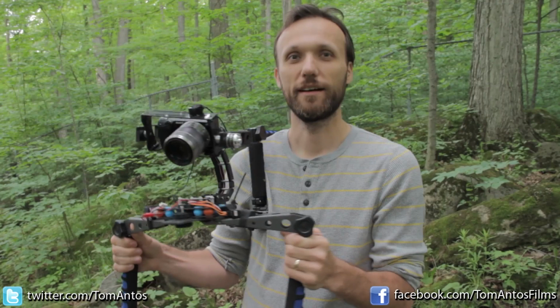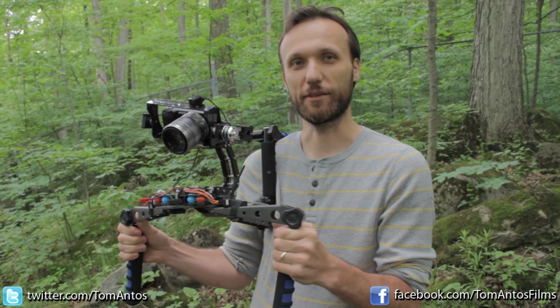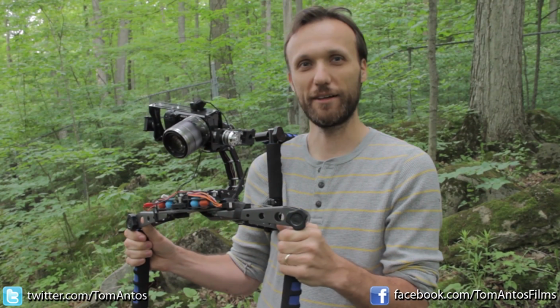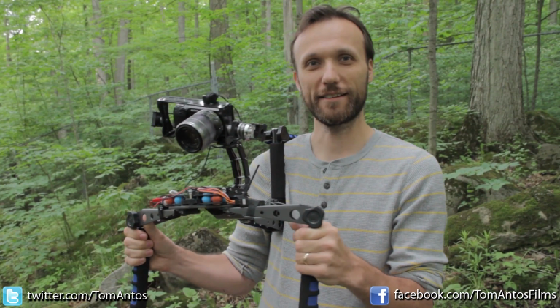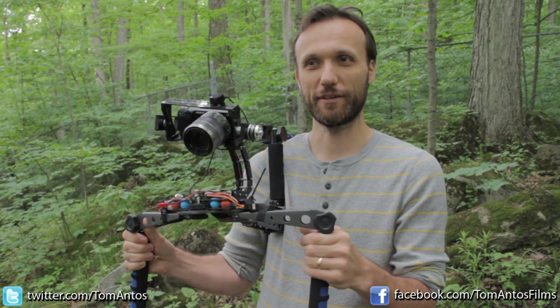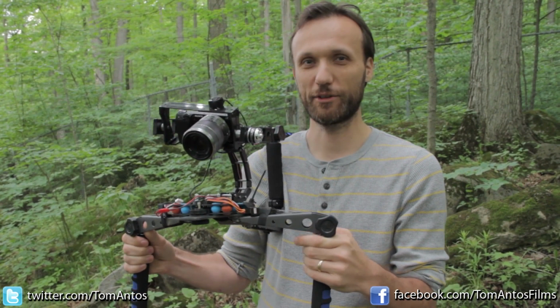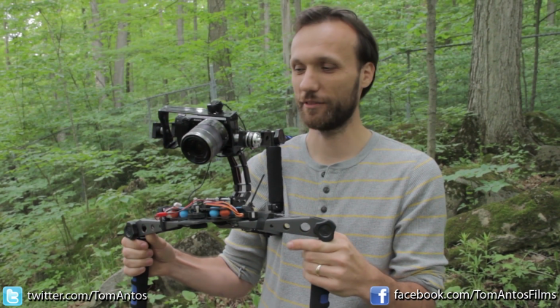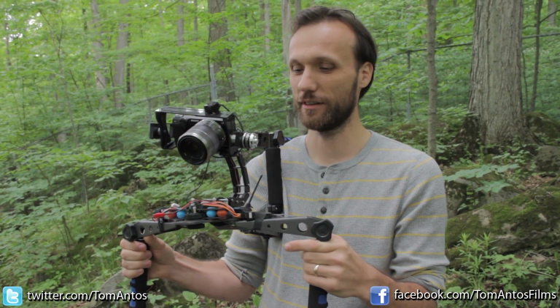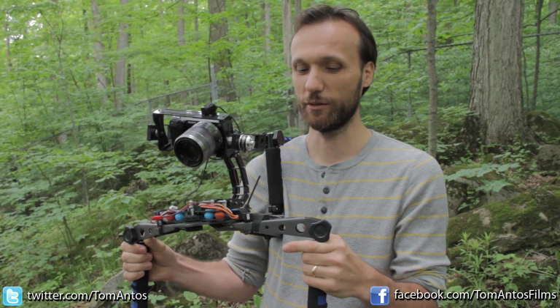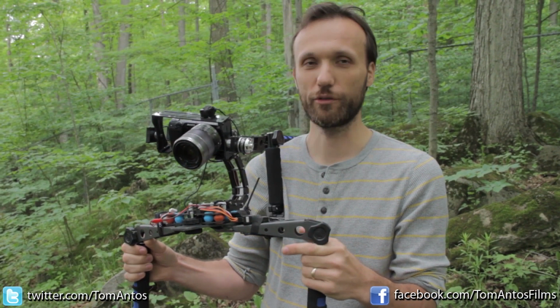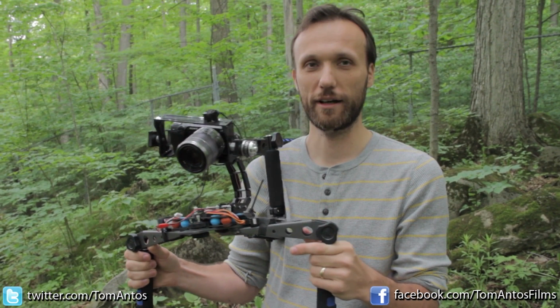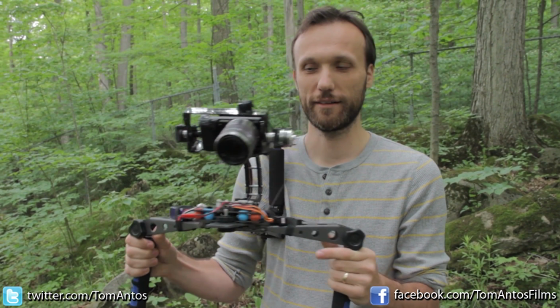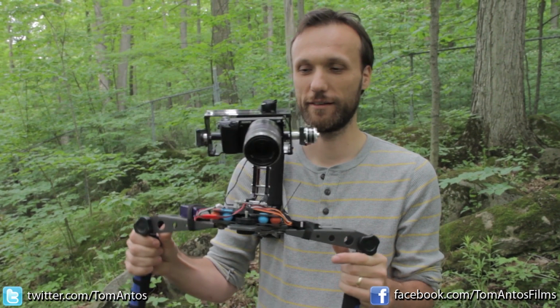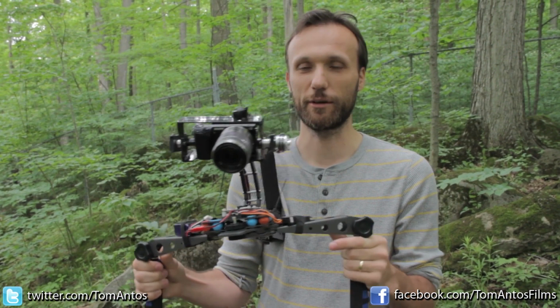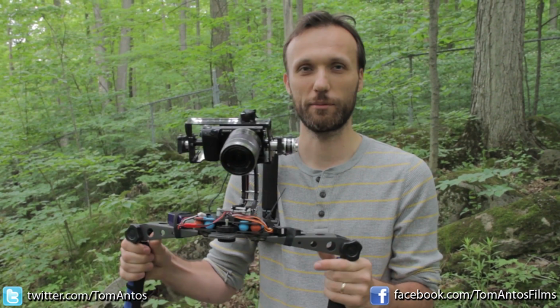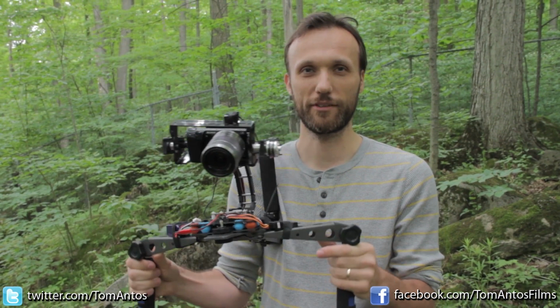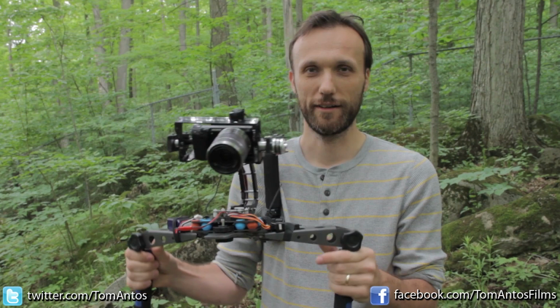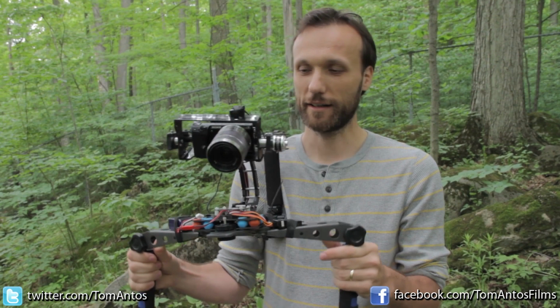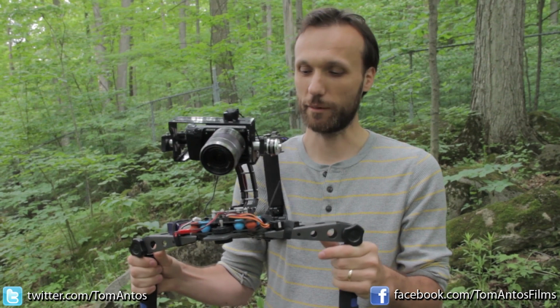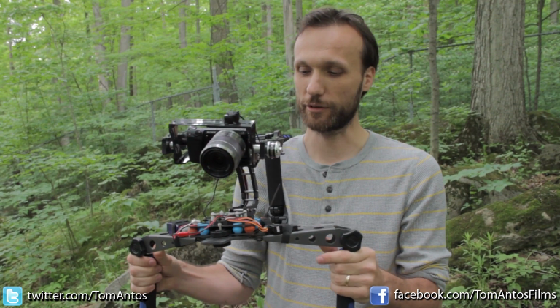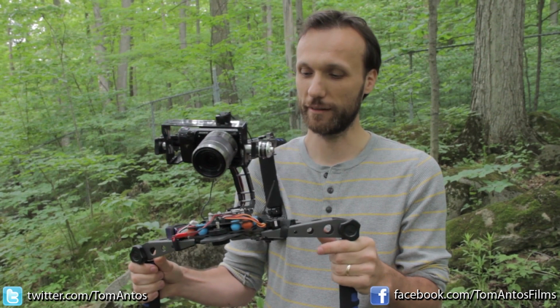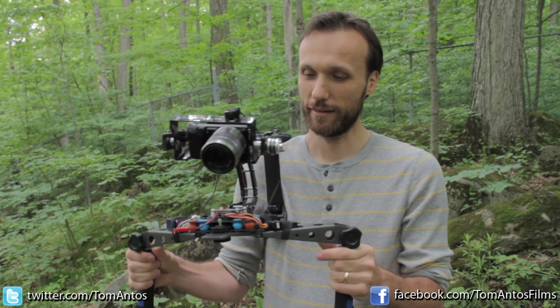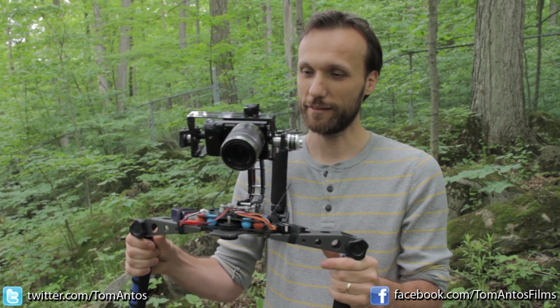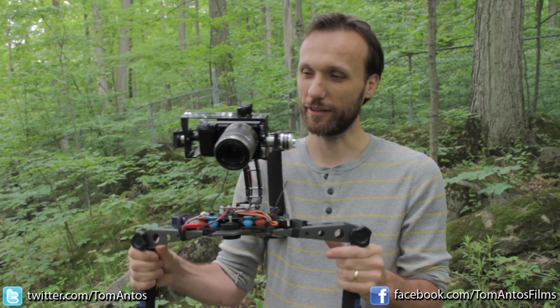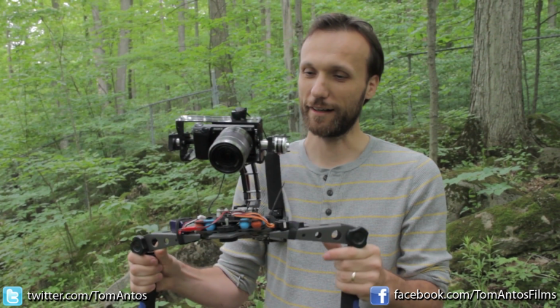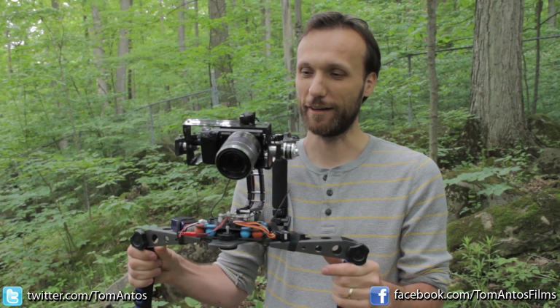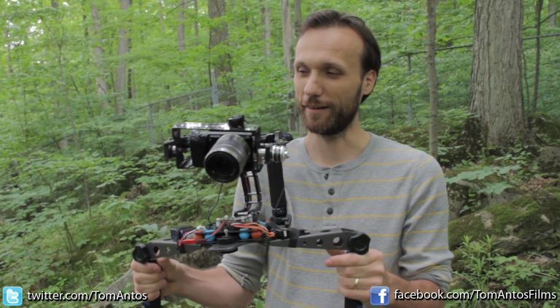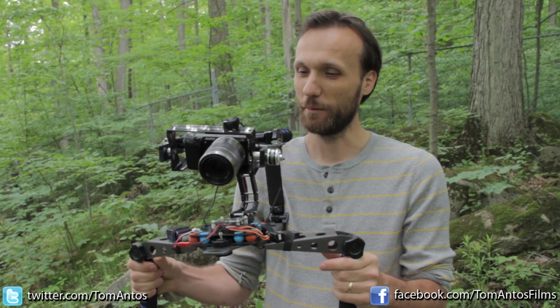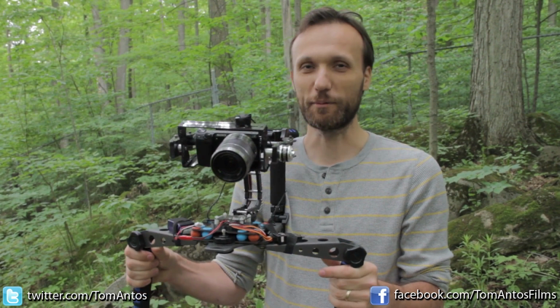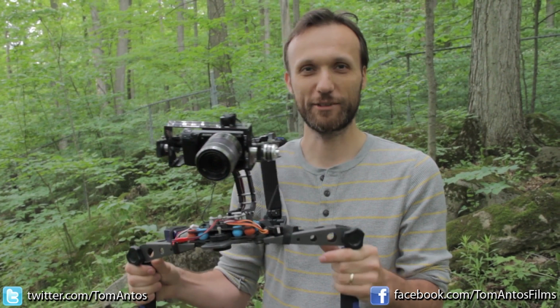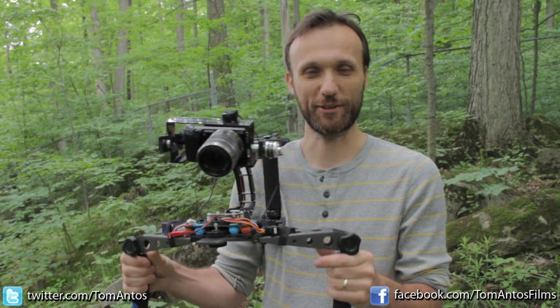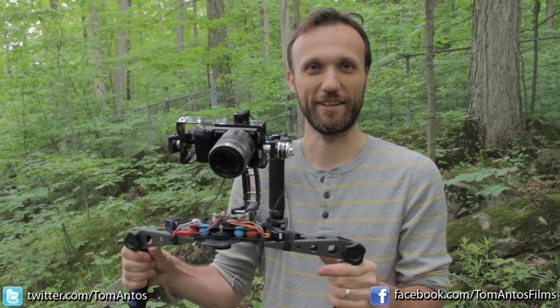So many of you guys have, I'm sure, seen the new Movi, the gyro-stabilized camera platform — and here's like a poor man's version of that.